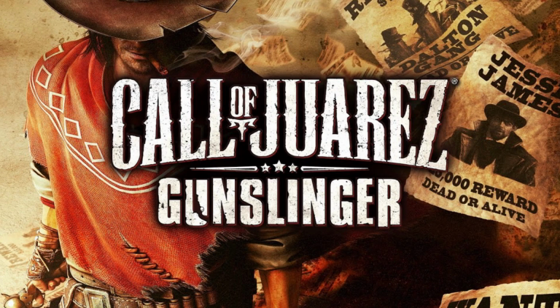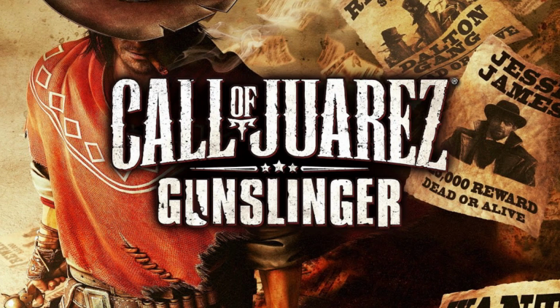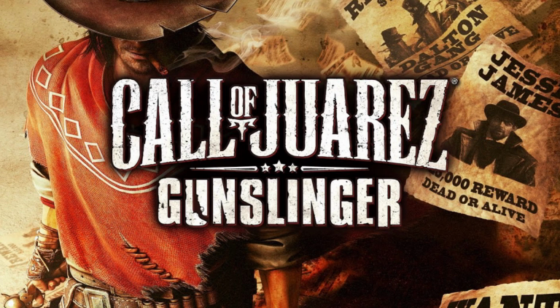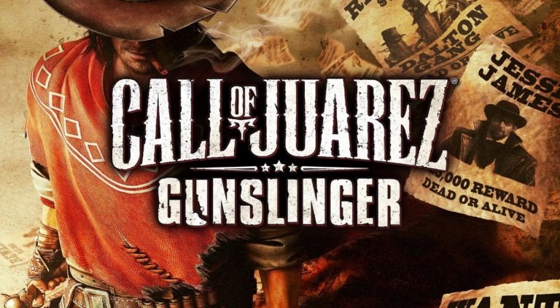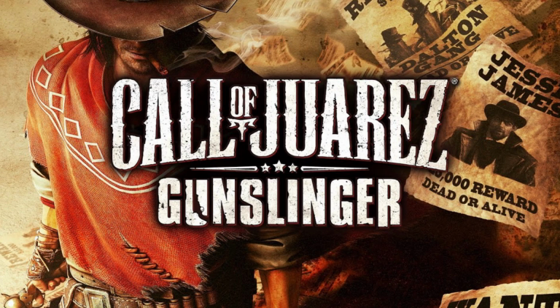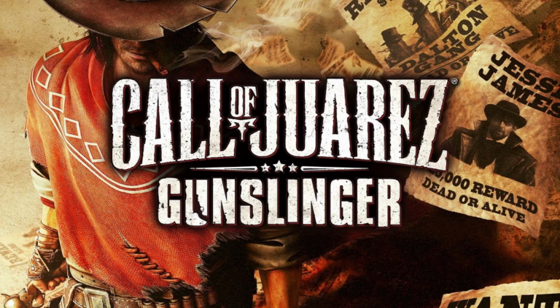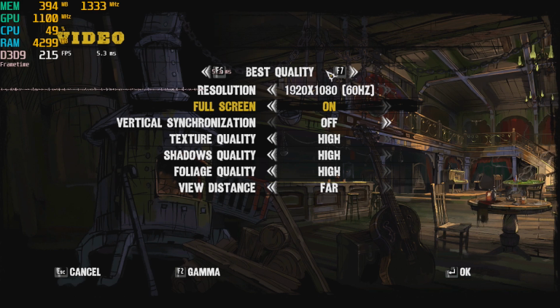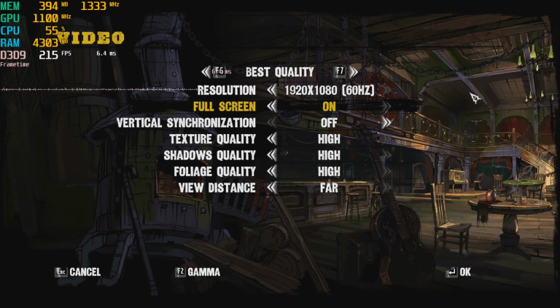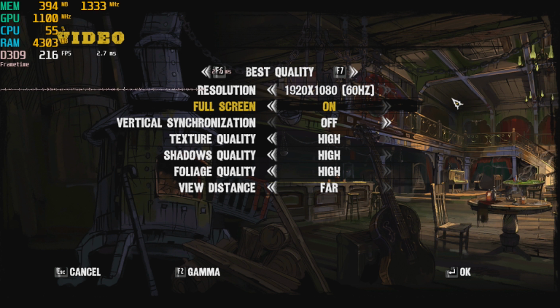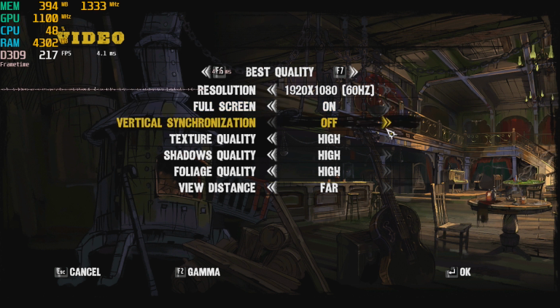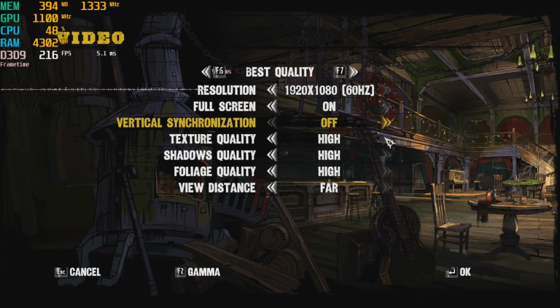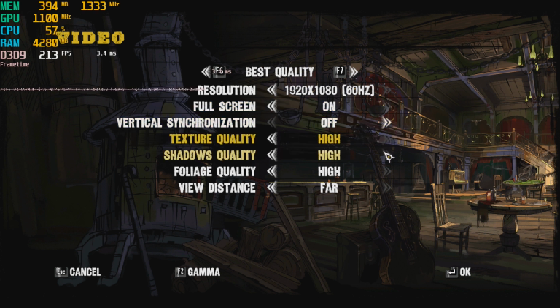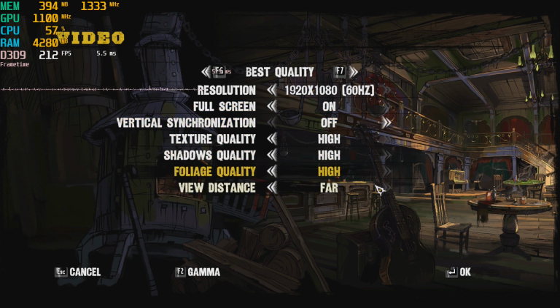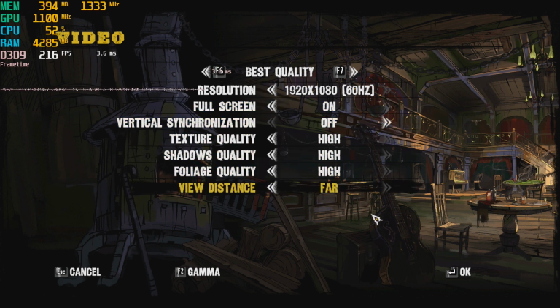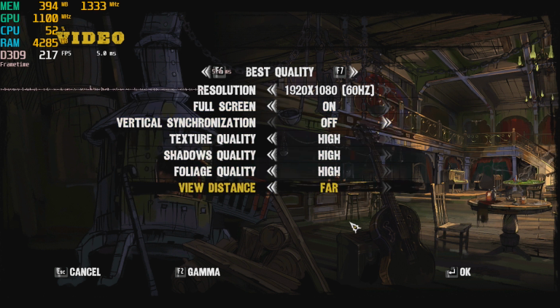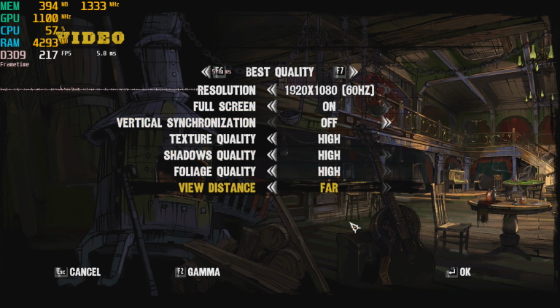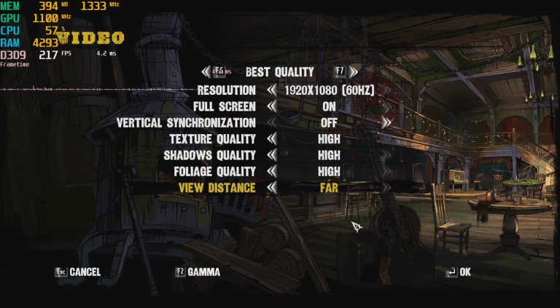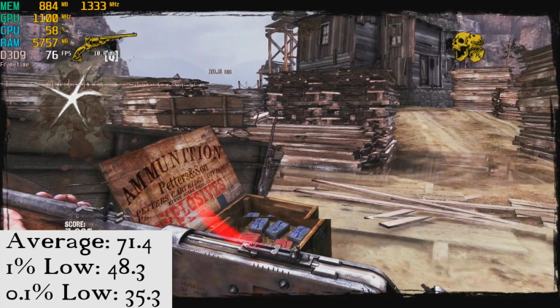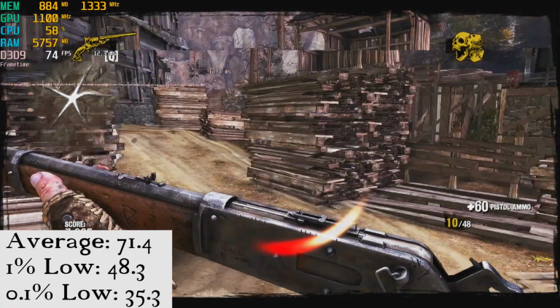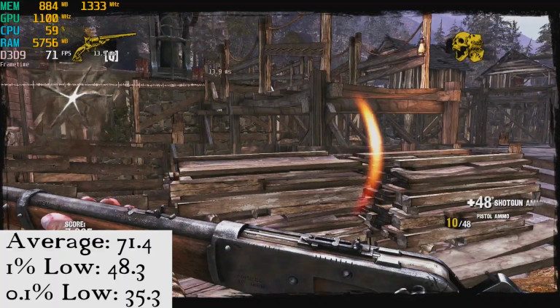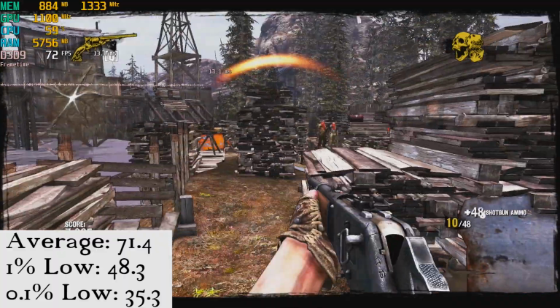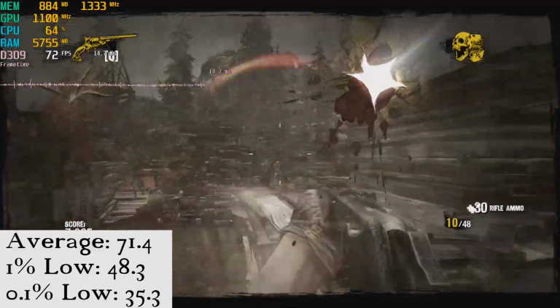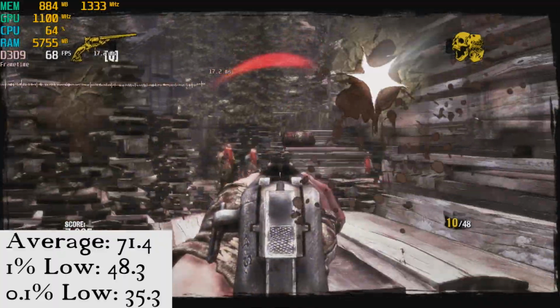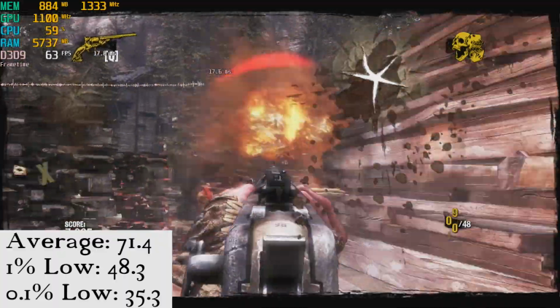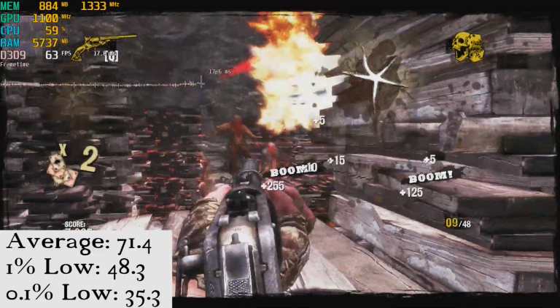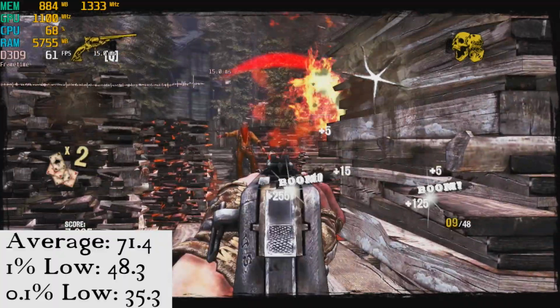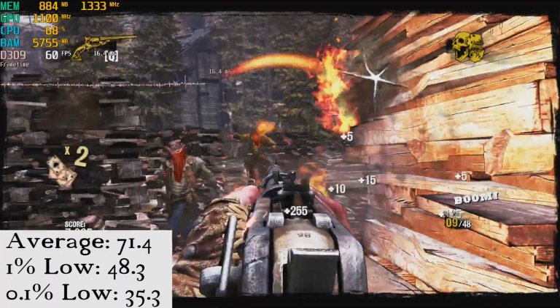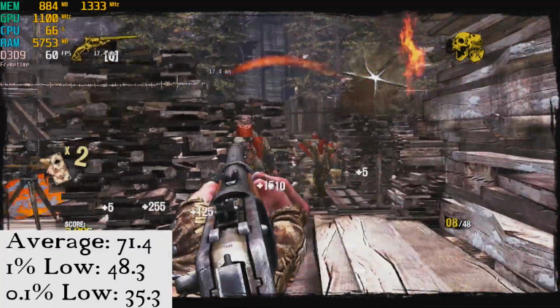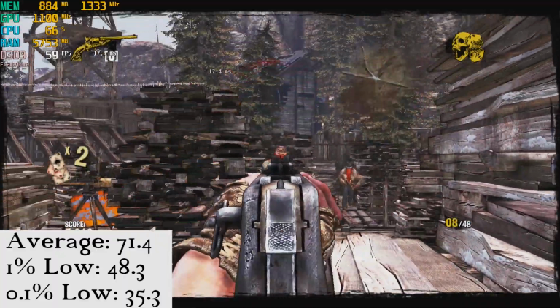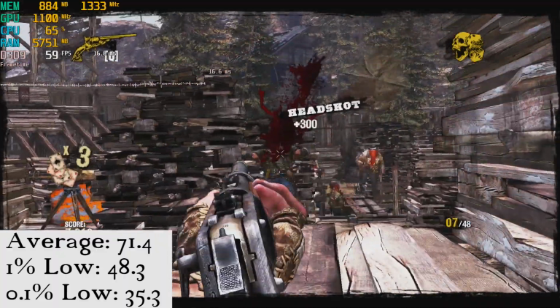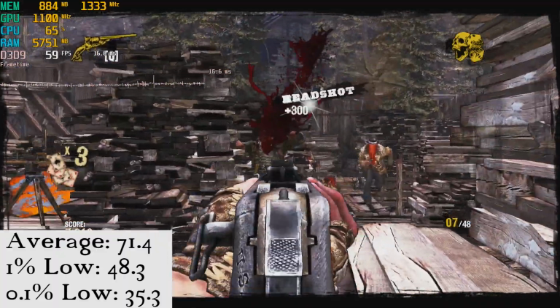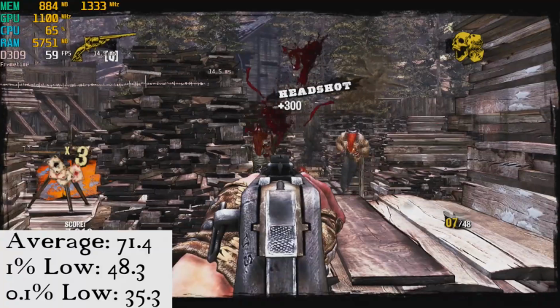In Call of Juarez Gunslinger, we are at 1080p with the highest settings, and here we see an excellent result with an average of 71.4 FPS, a 1% low of 48.3 FPS, and a 0.1% low of 35.3 FPS.